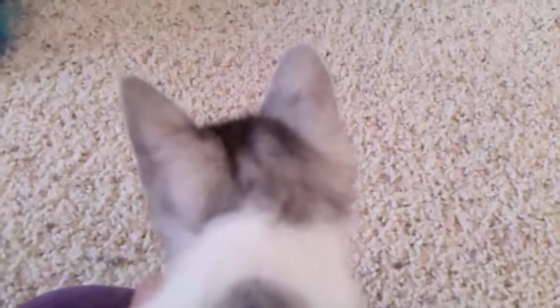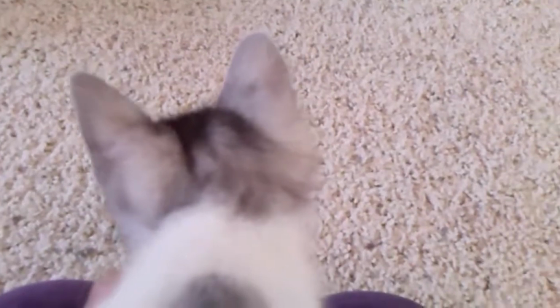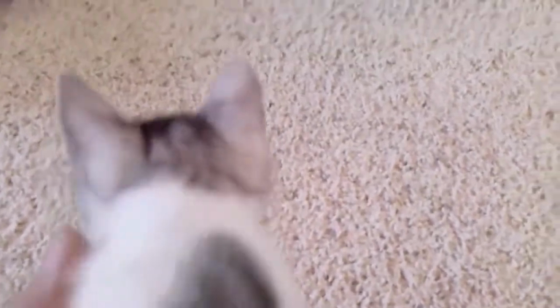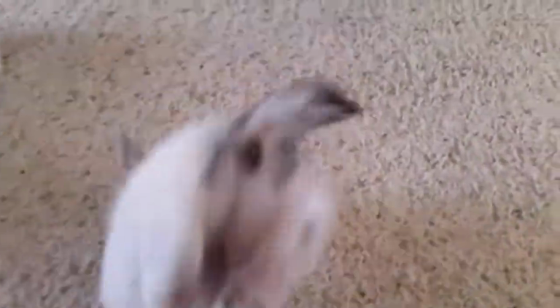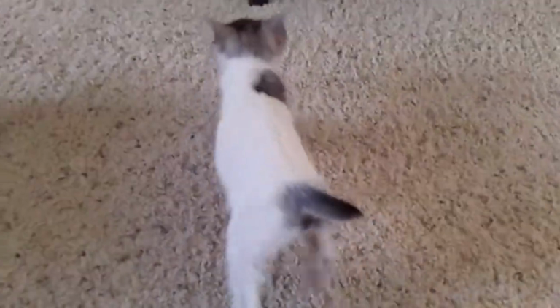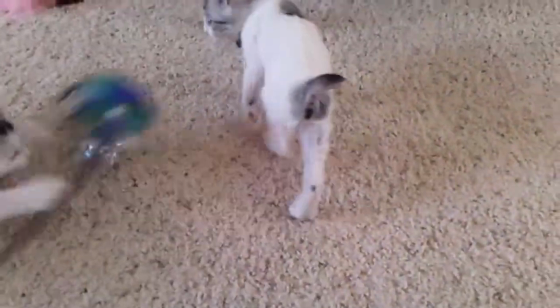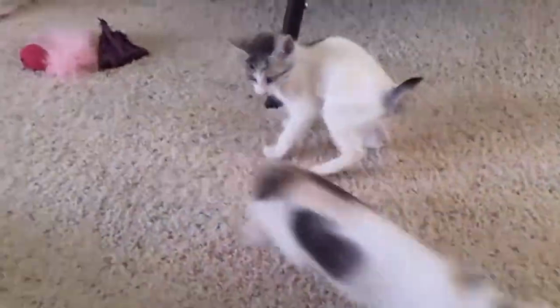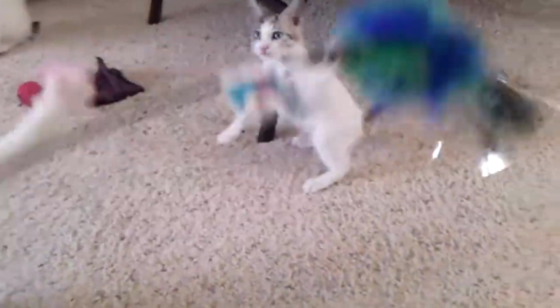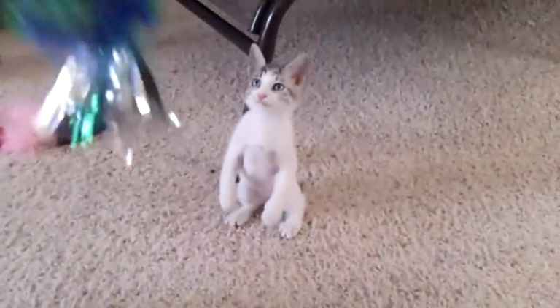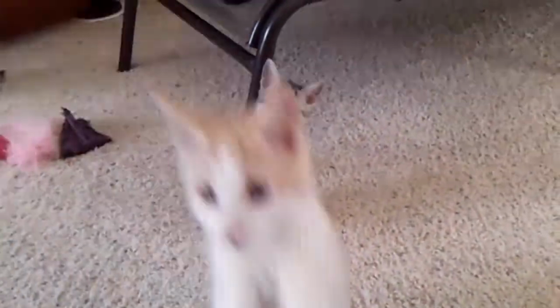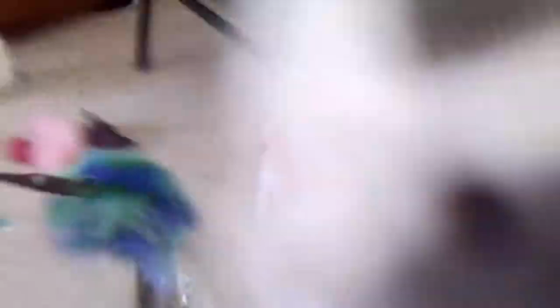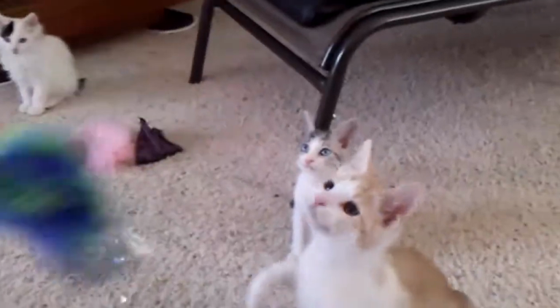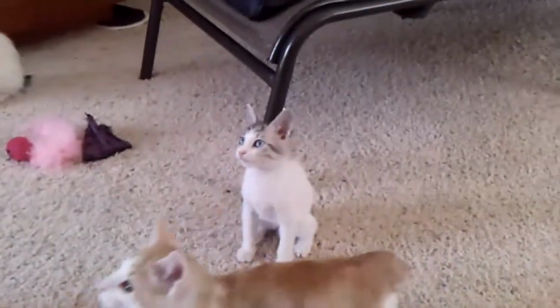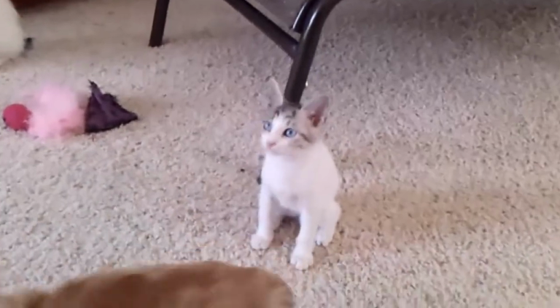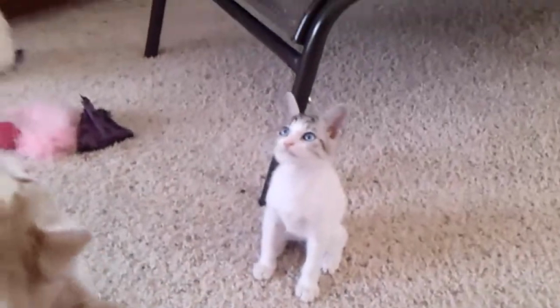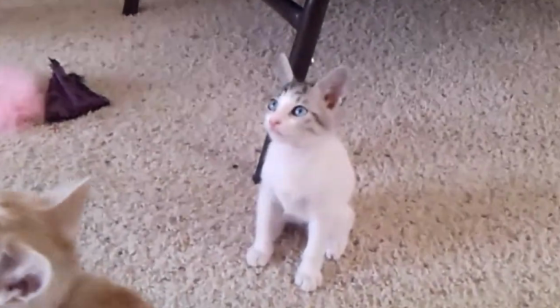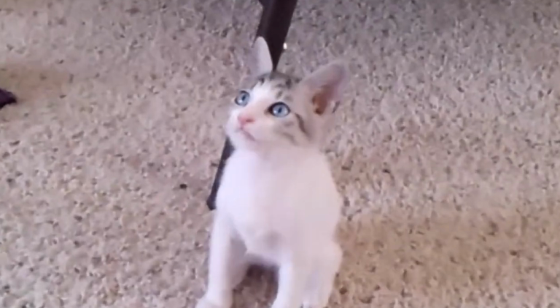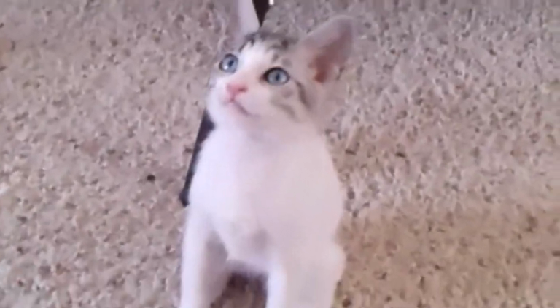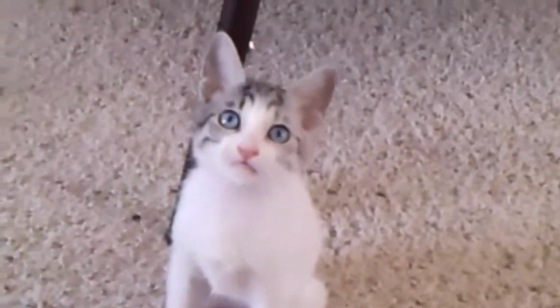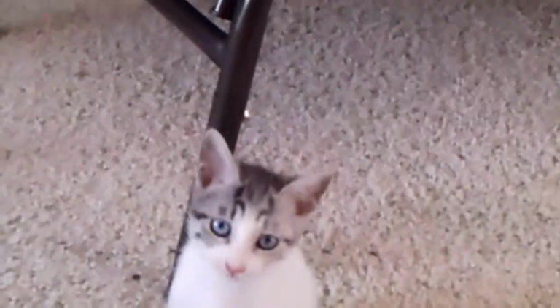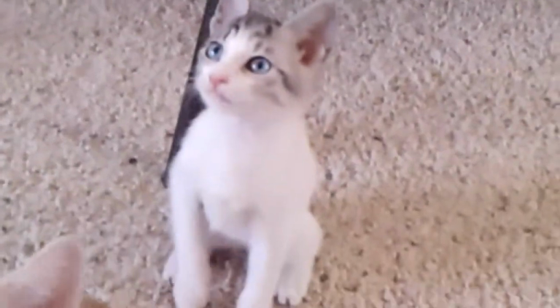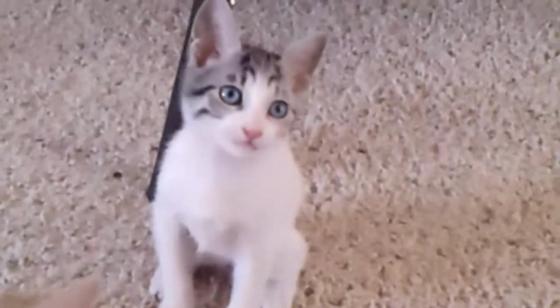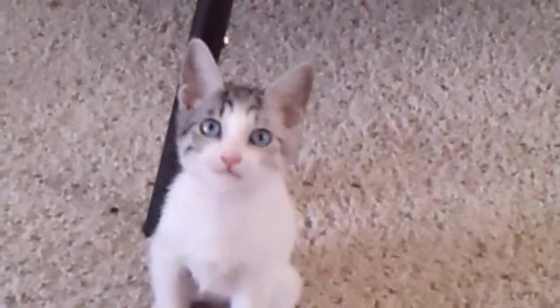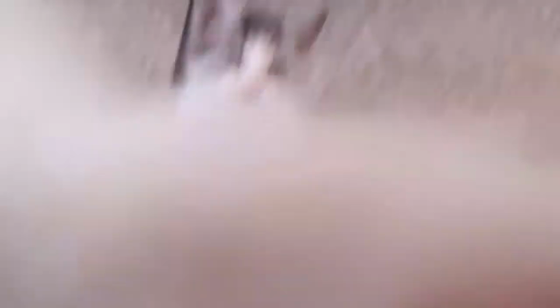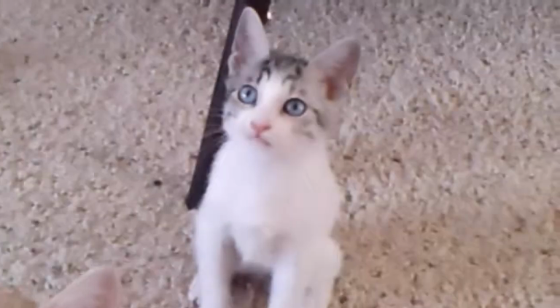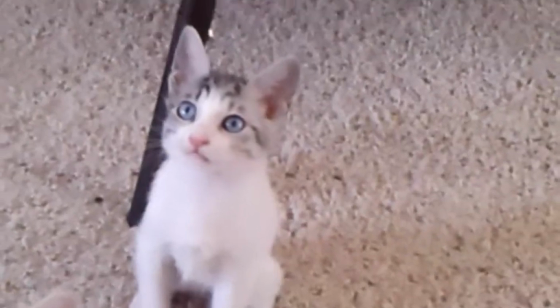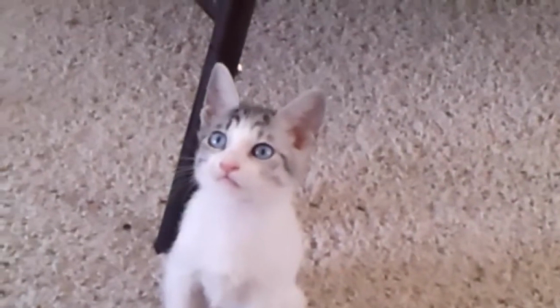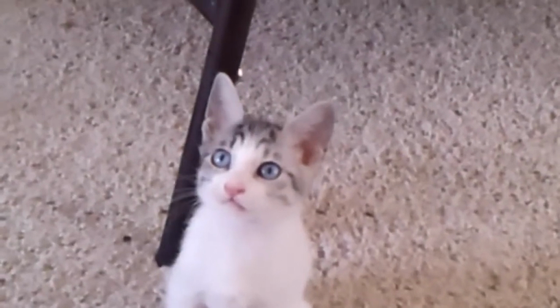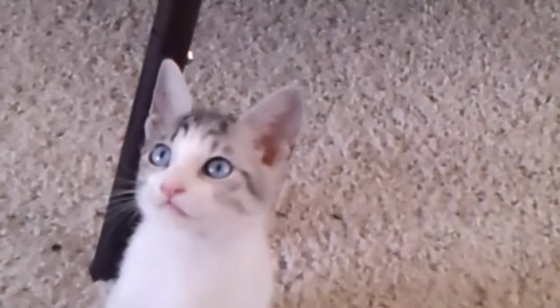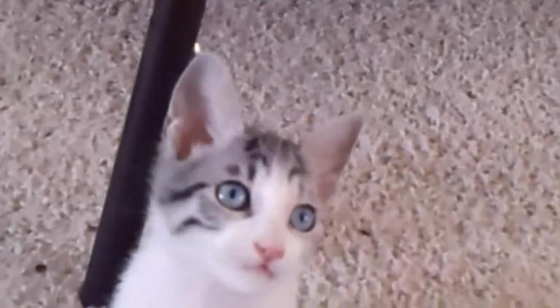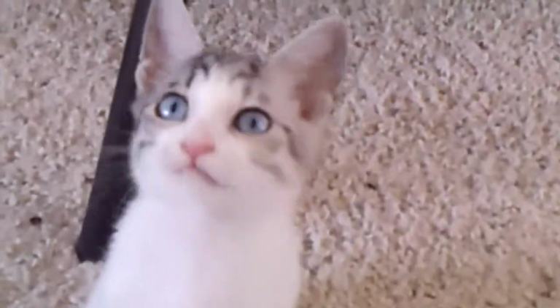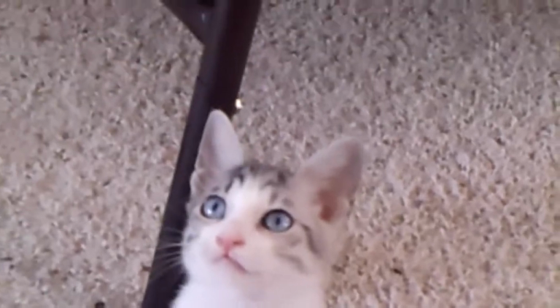Hi, baby. There she is. Flying cats. She's very pretty. Yes, you are. You're very pretty.